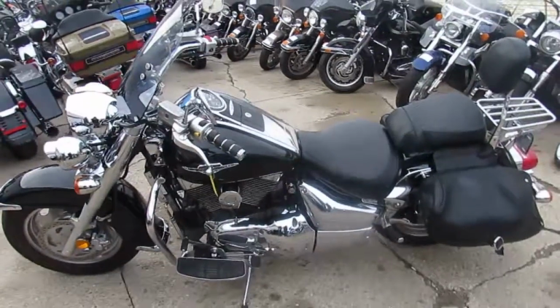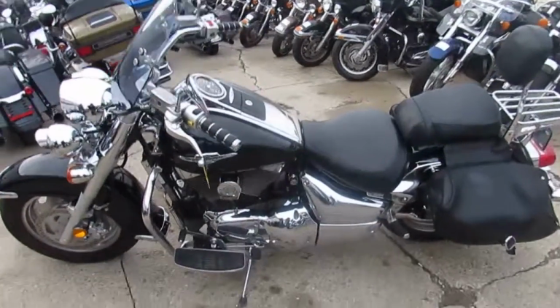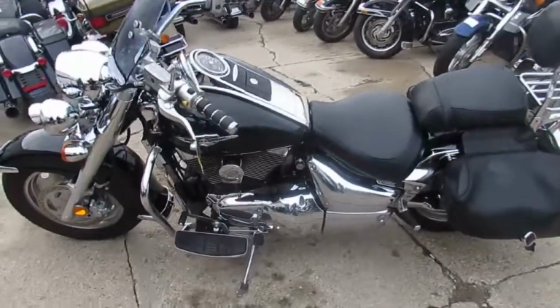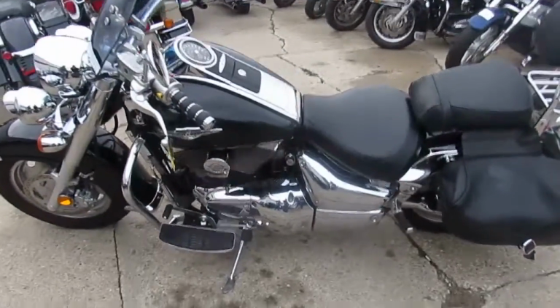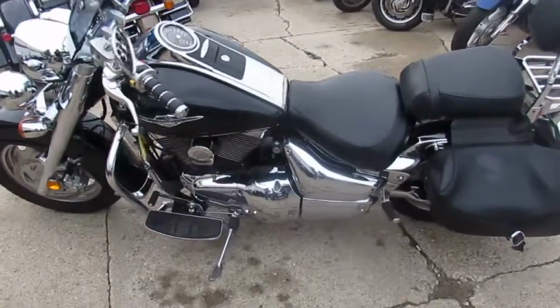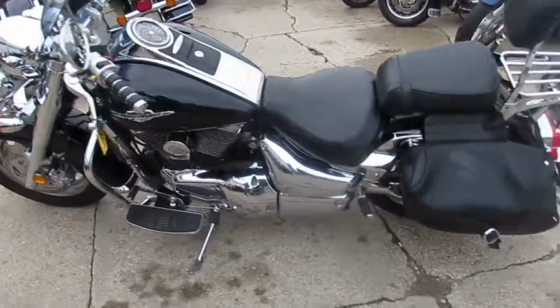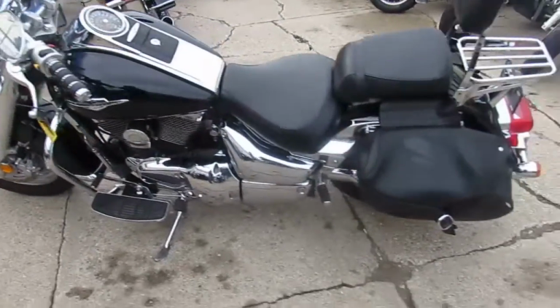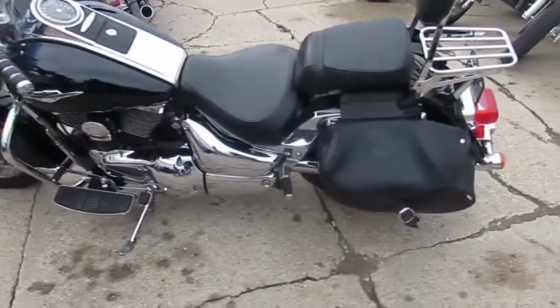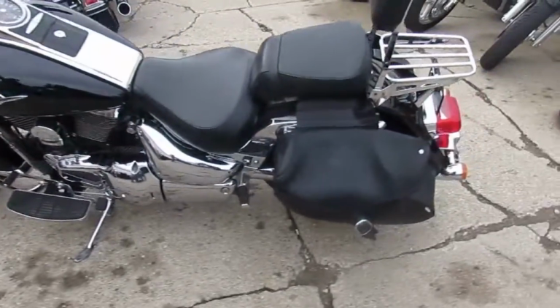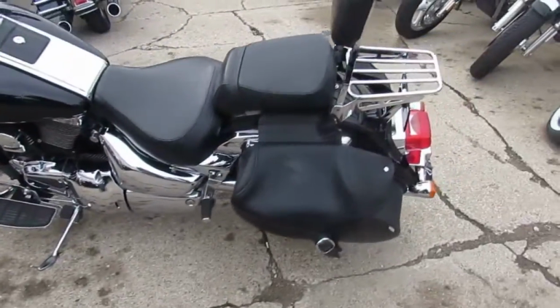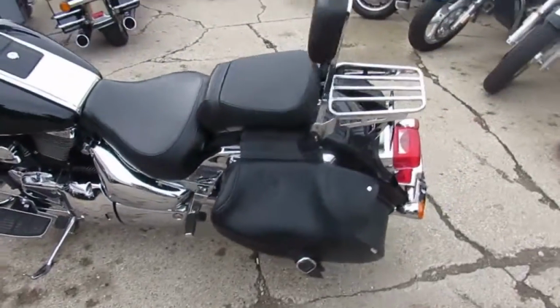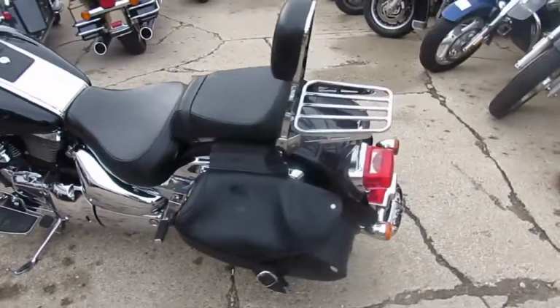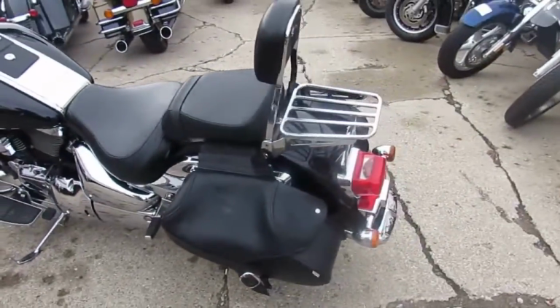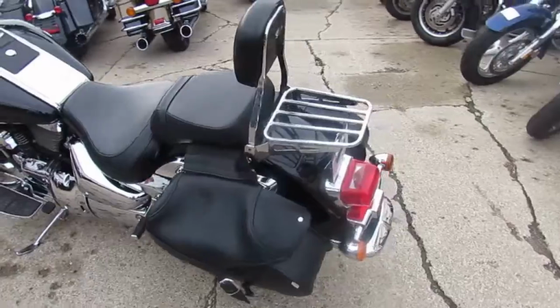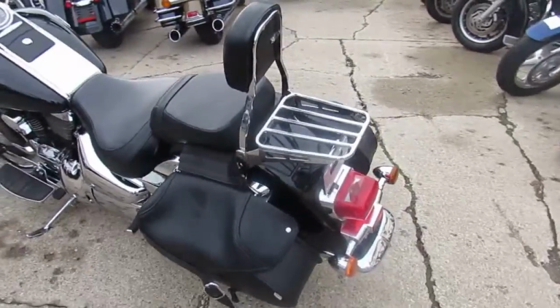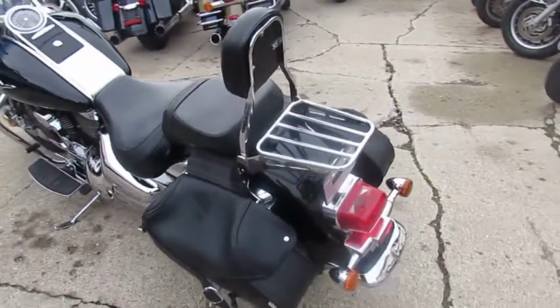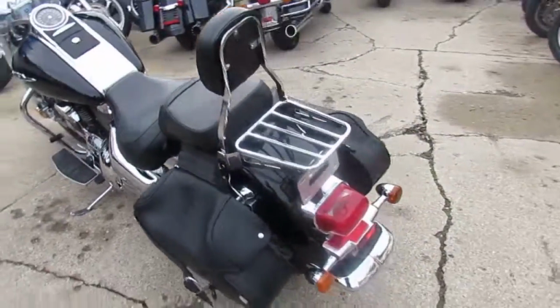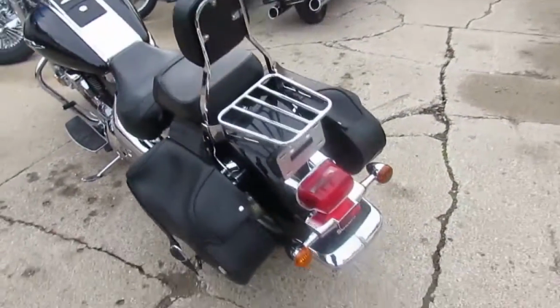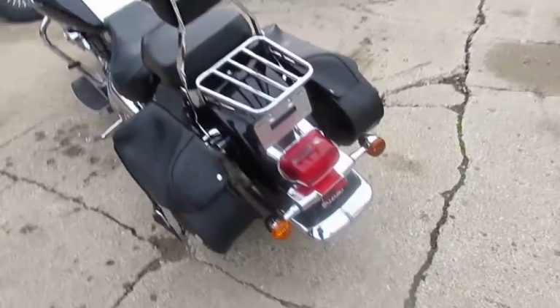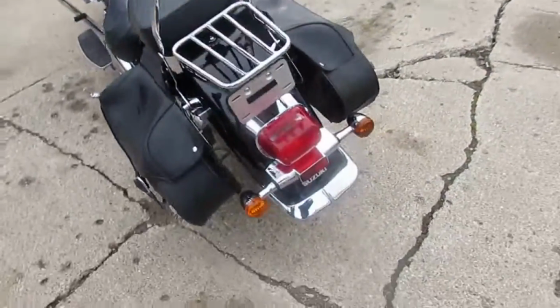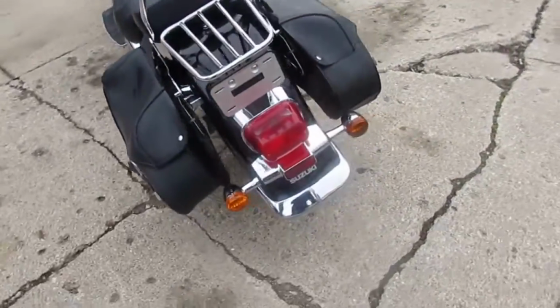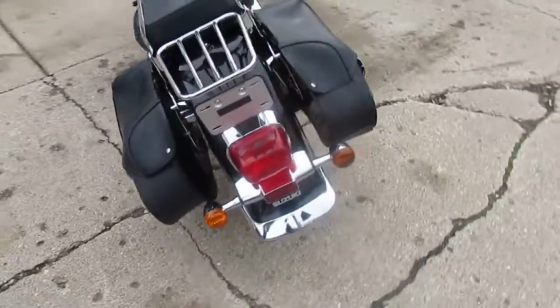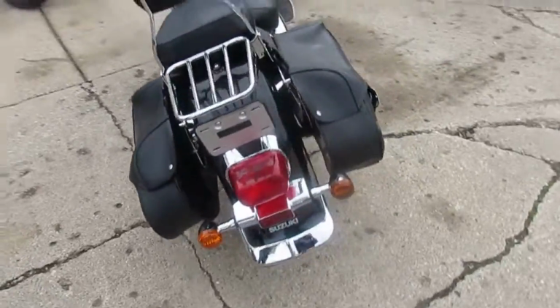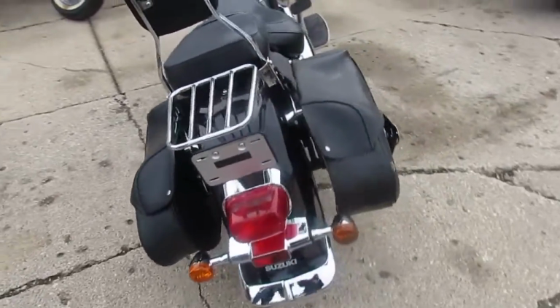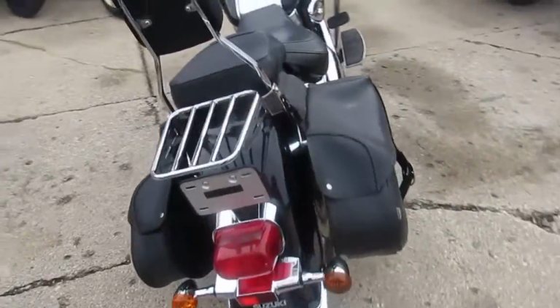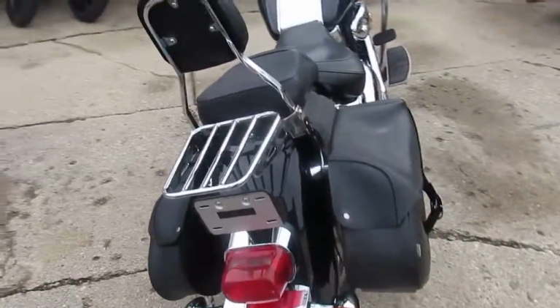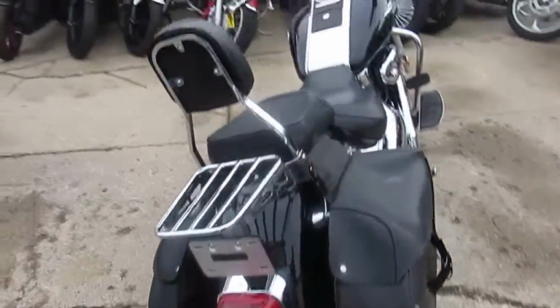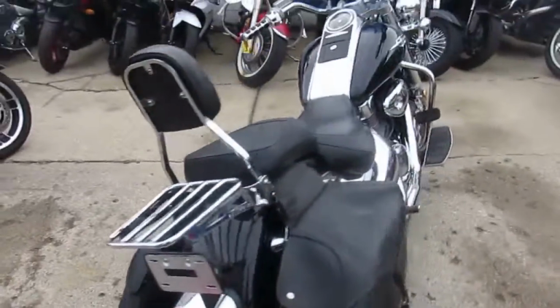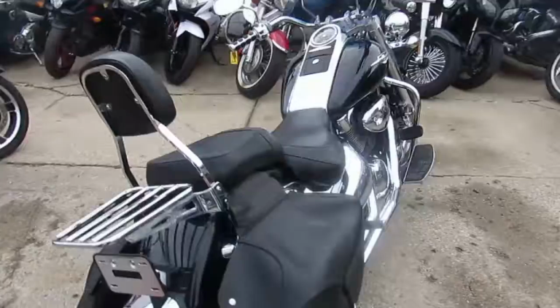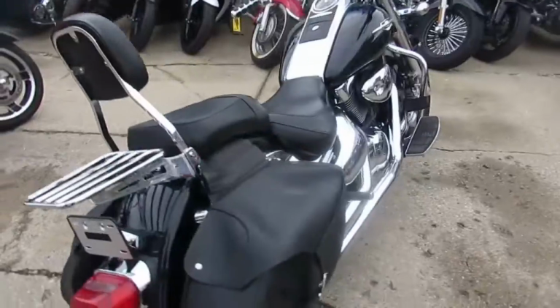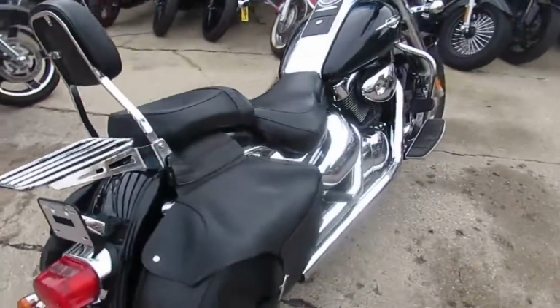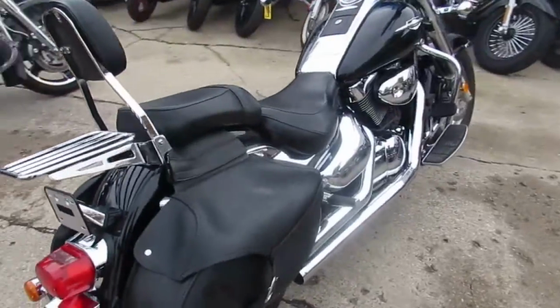Anybody looking for a nice cruiser, we got them here at Approval Powersports. We got over 500 used bikes, we got guaranteed financing, we can help out with out-of-state financing, and we can assist in nationwide shipping.